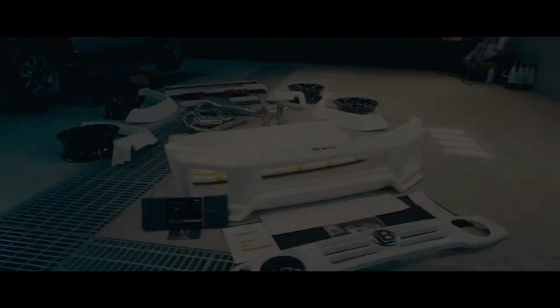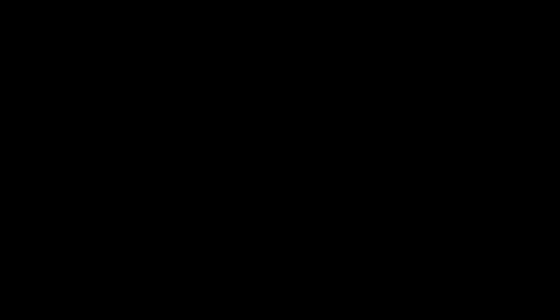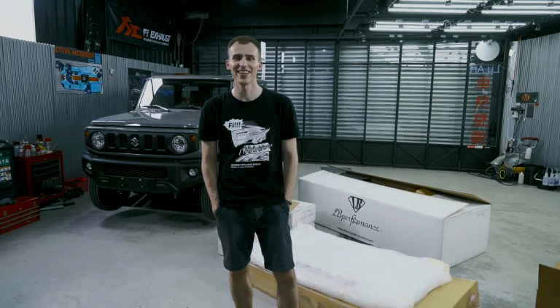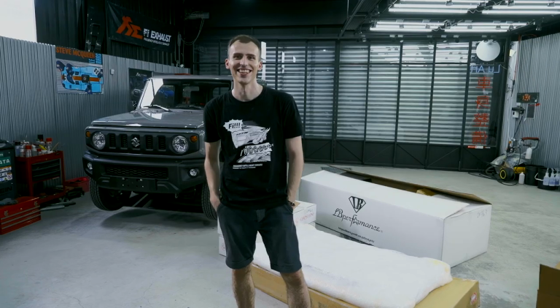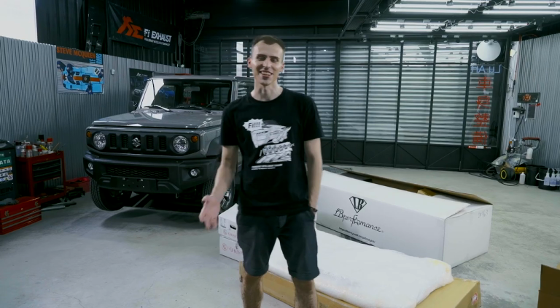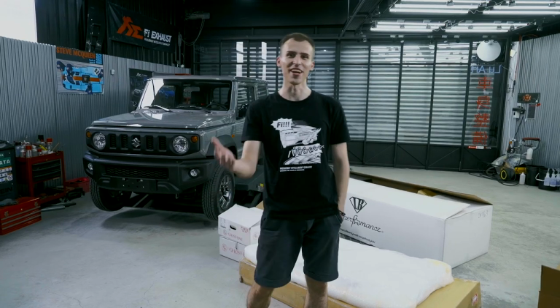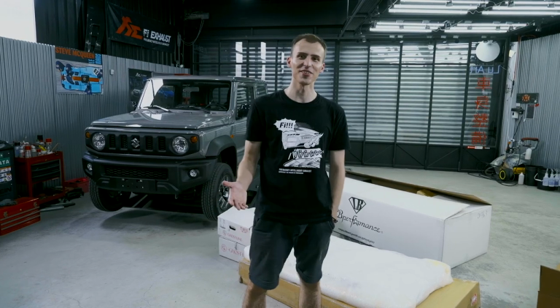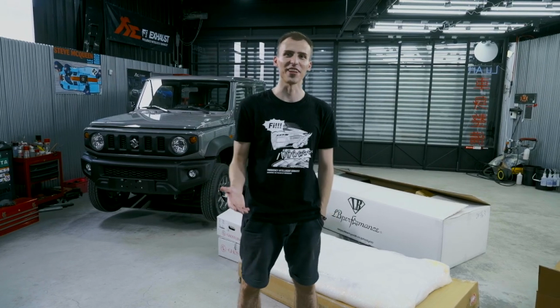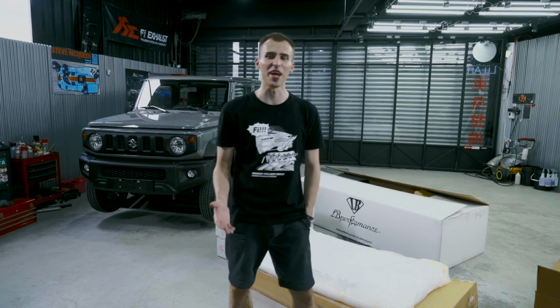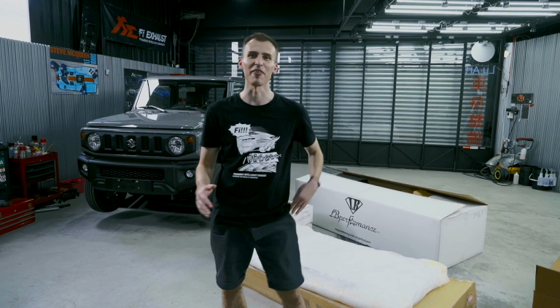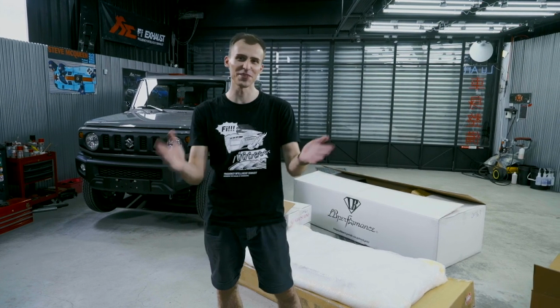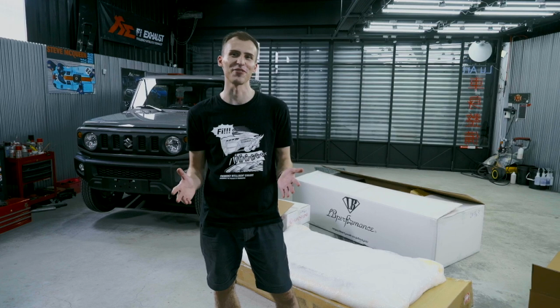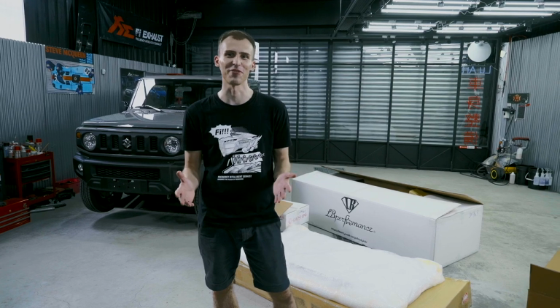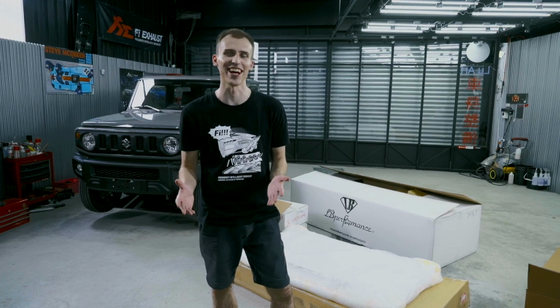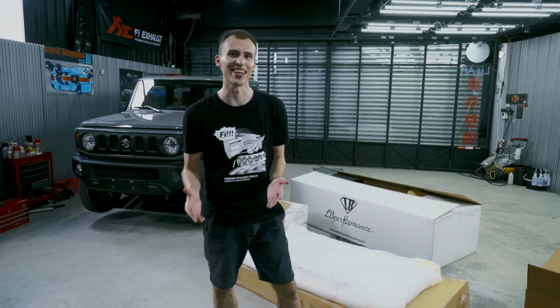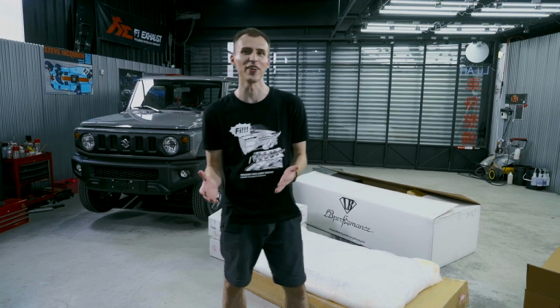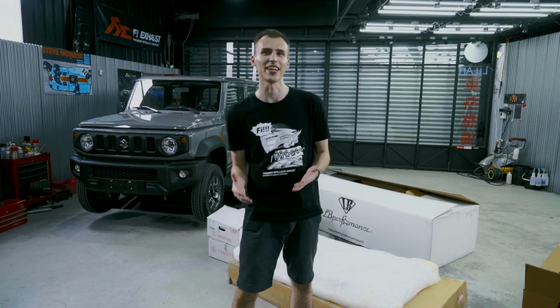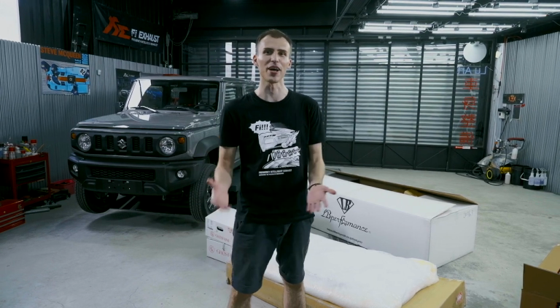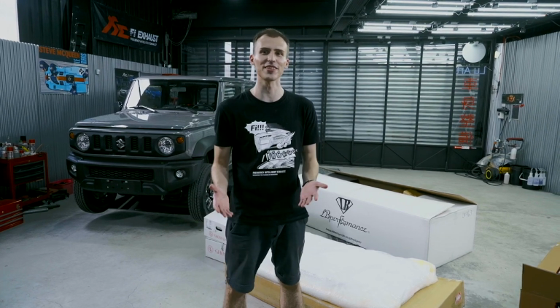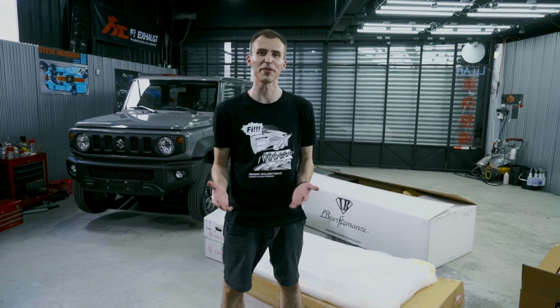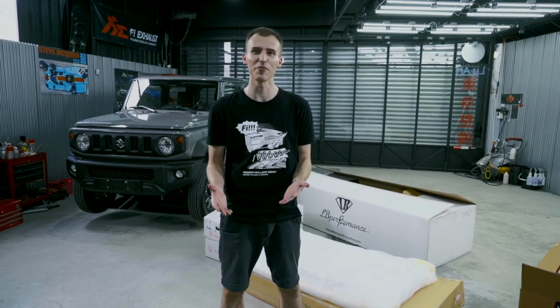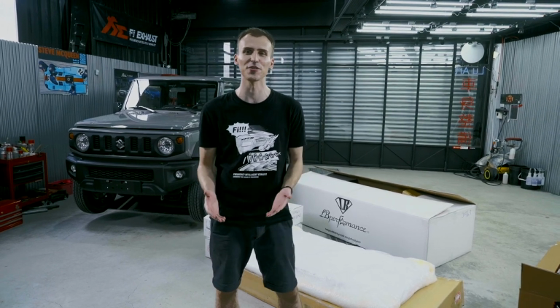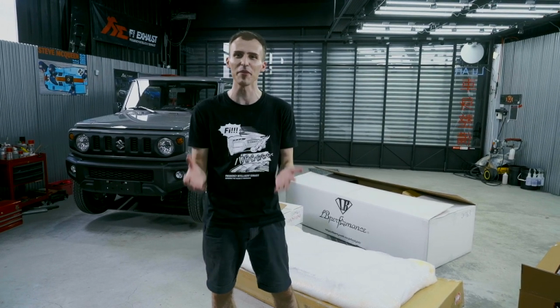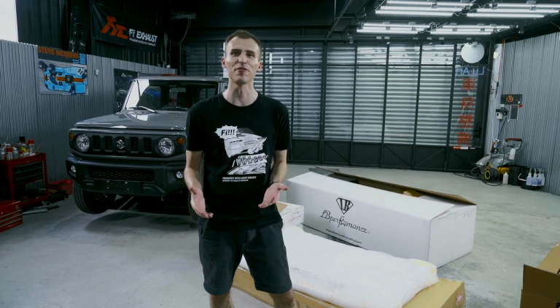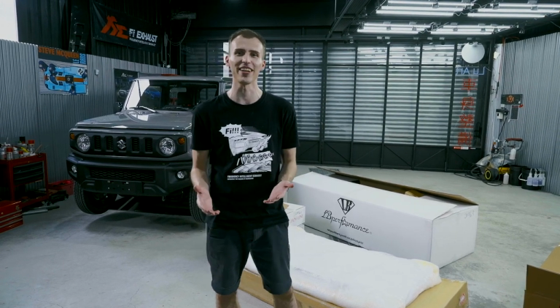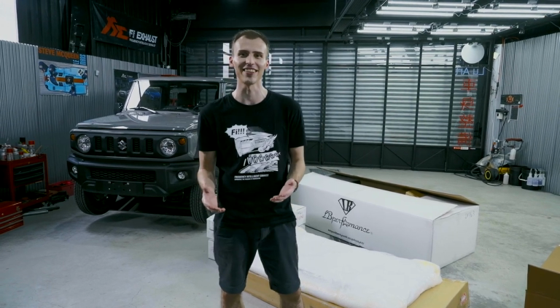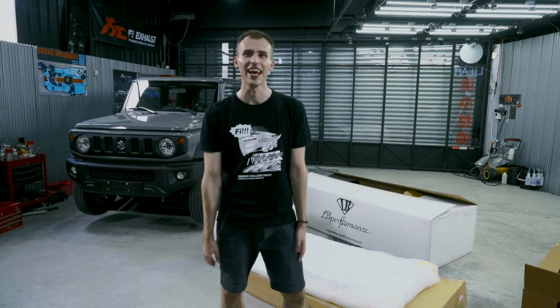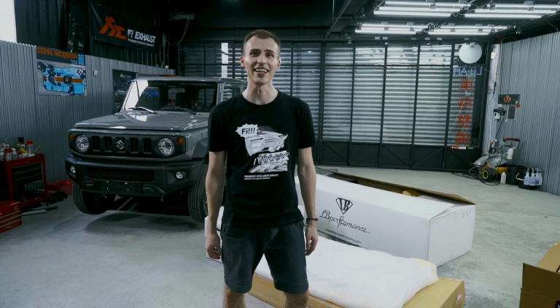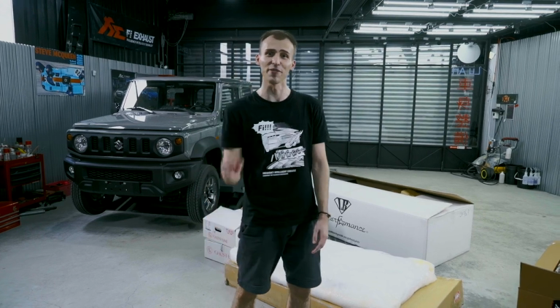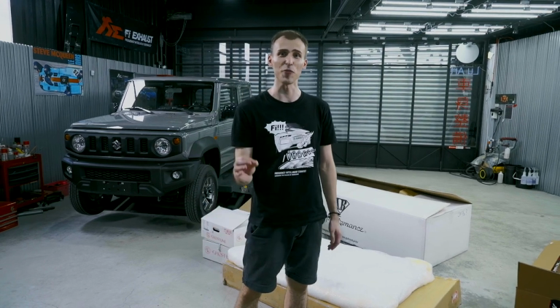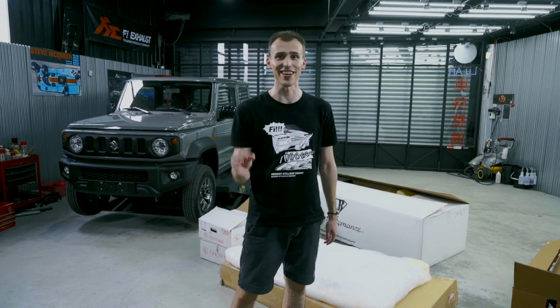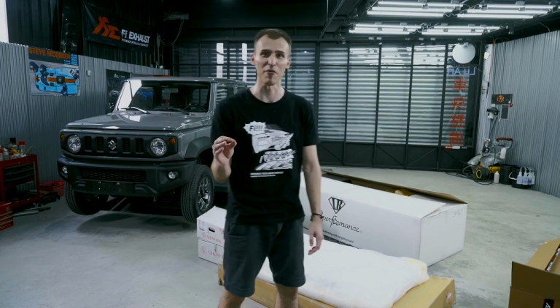Hi everybody, this is FI Exhaust and today we have a very special video for you guys. We are going to be unboxing Liberty Walk's premium full body kit and it's the first one in Taiwan.